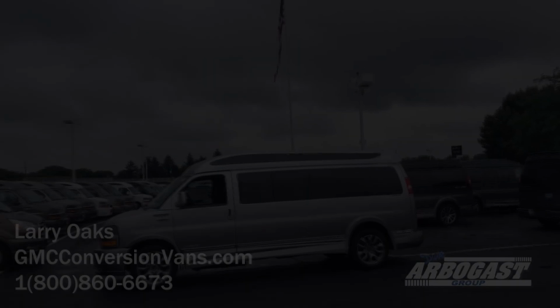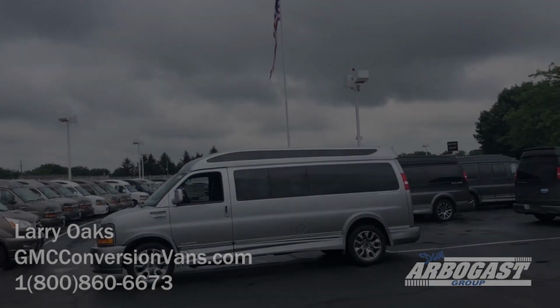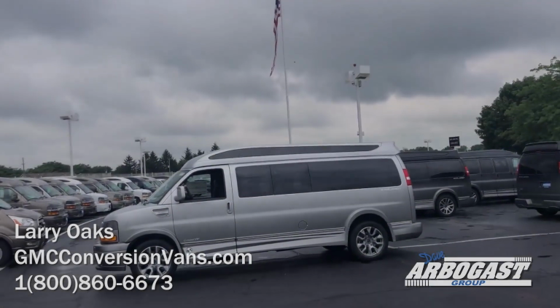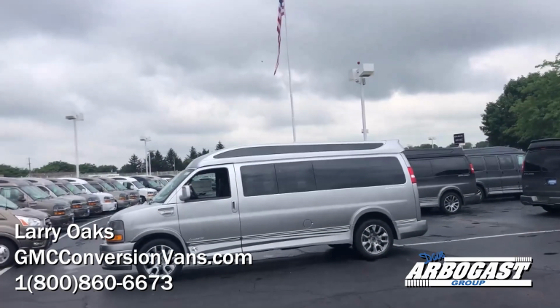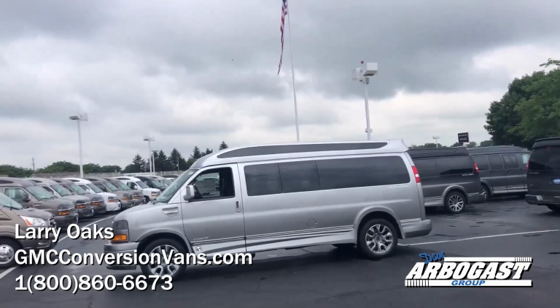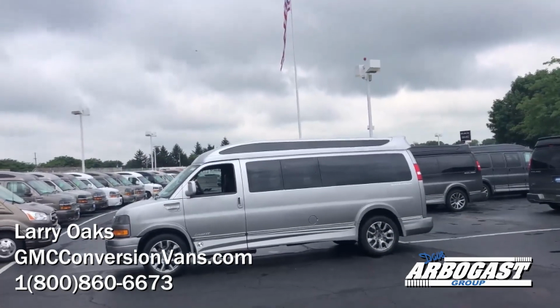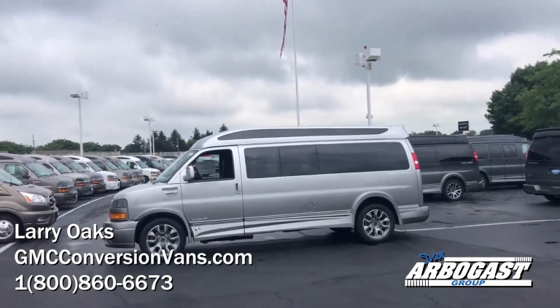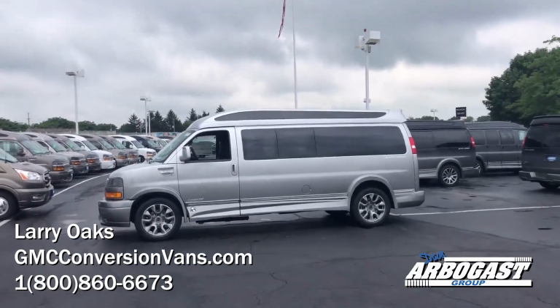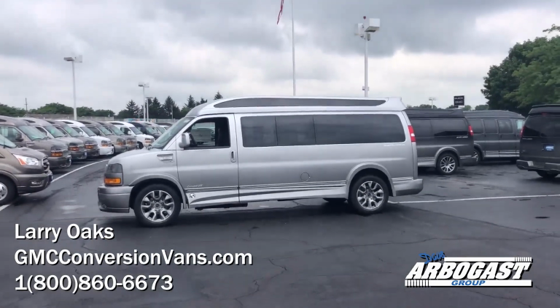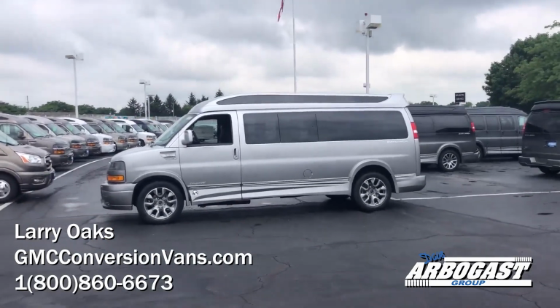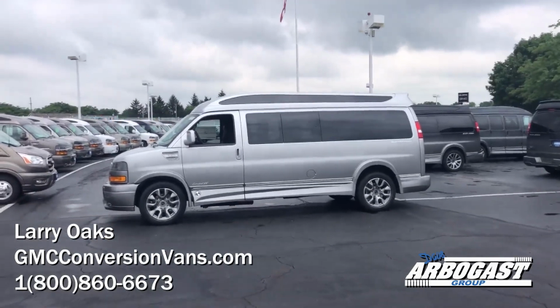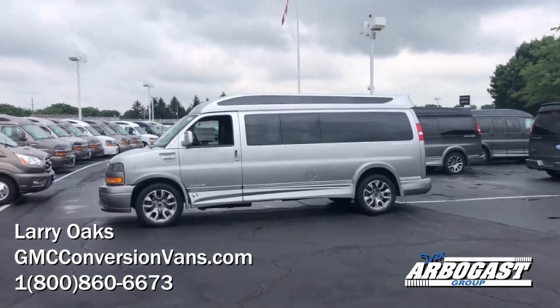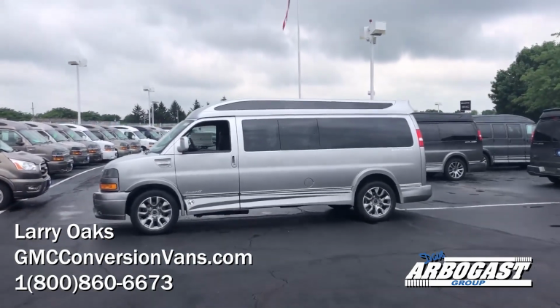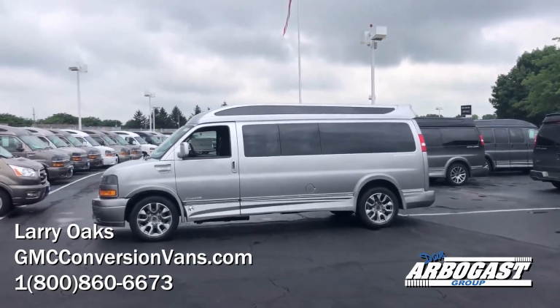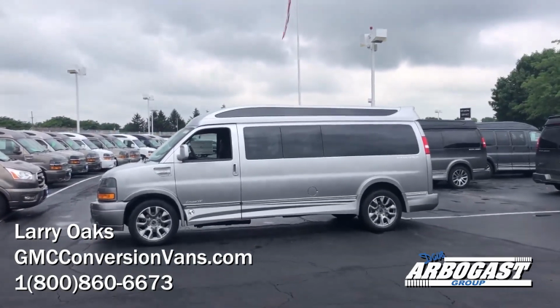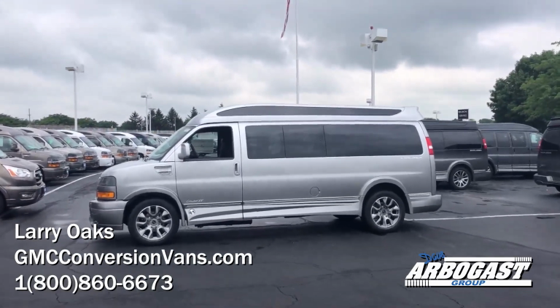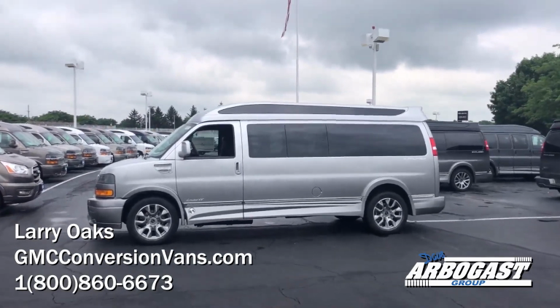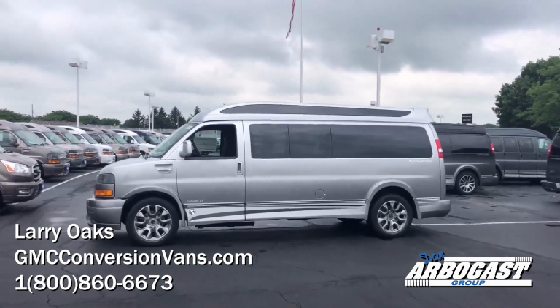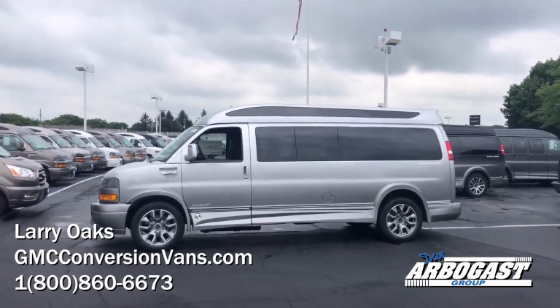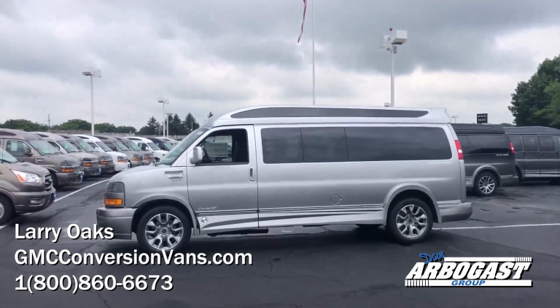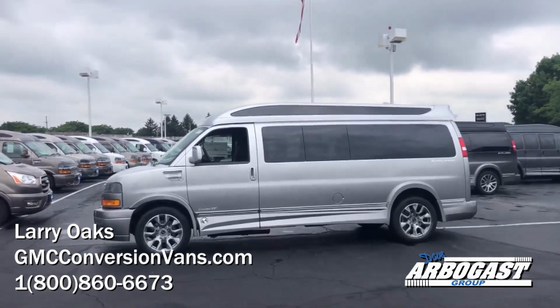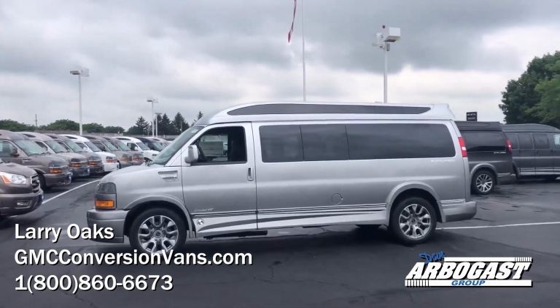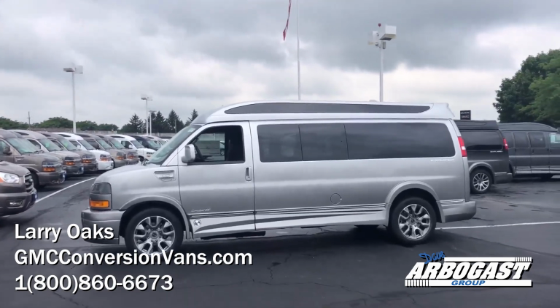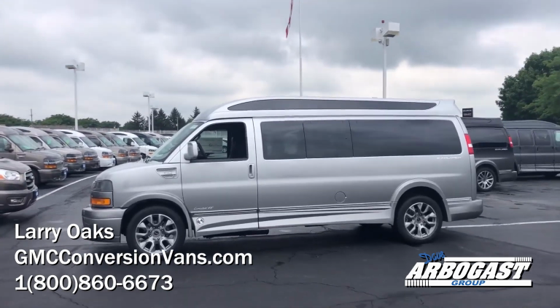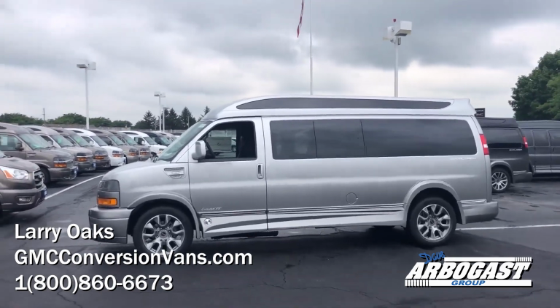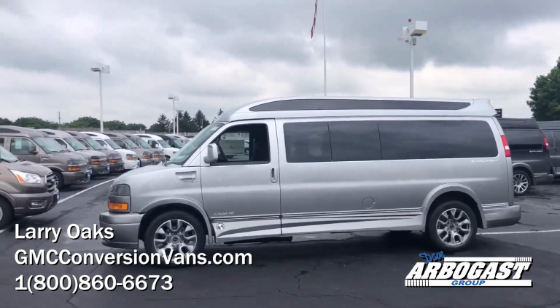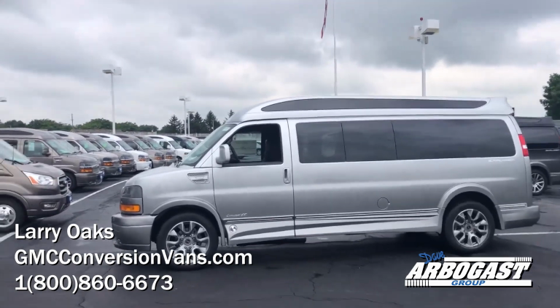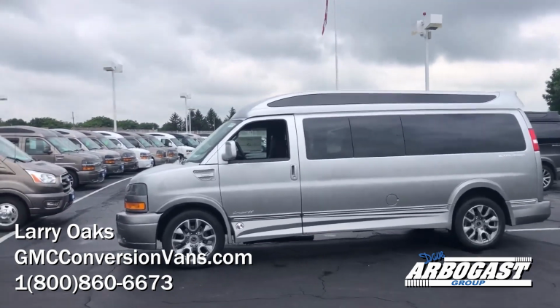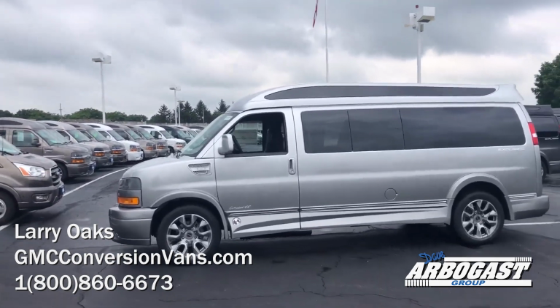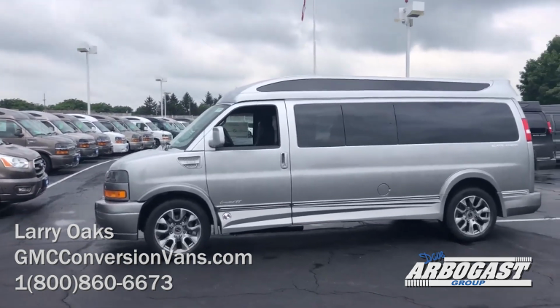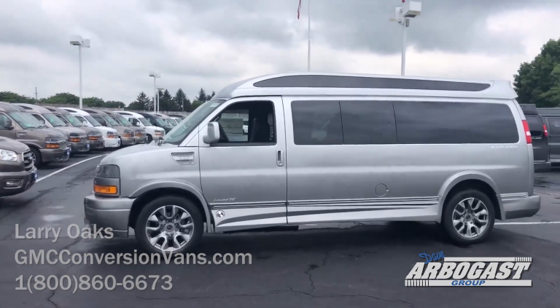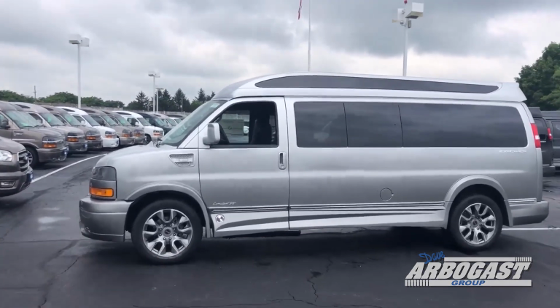Welcome to GMCconversionvans.com. This is Larry. Today I've got a 2023 9-passenger silver fade. Just got this one in.